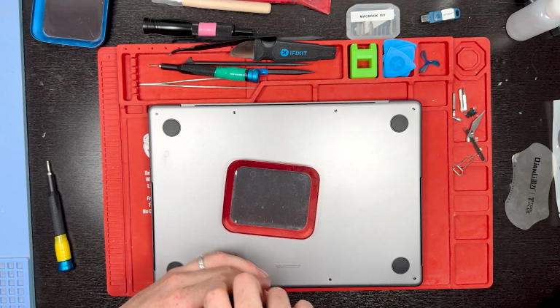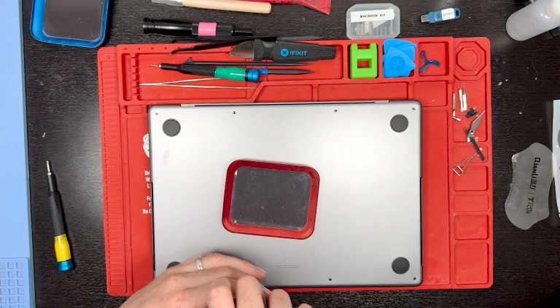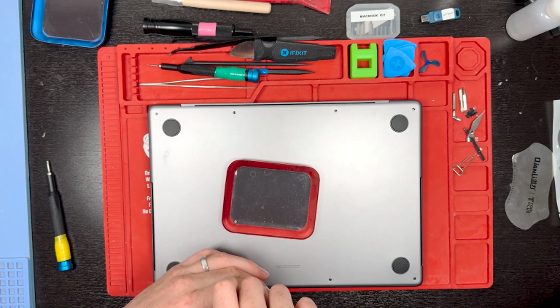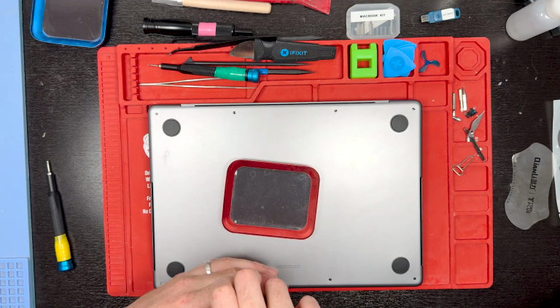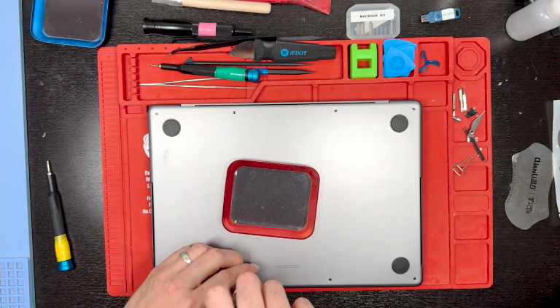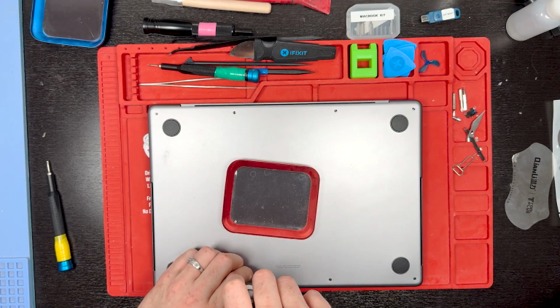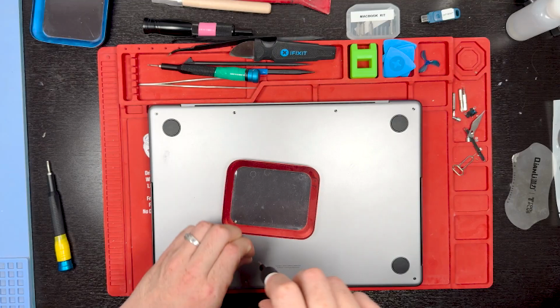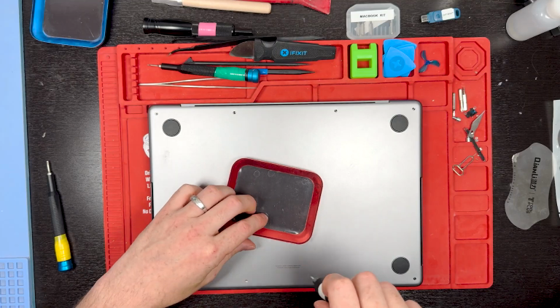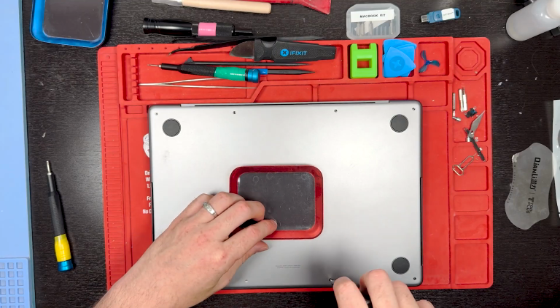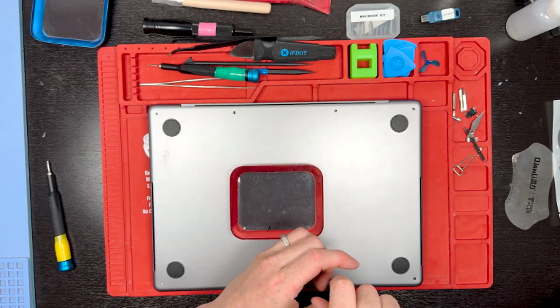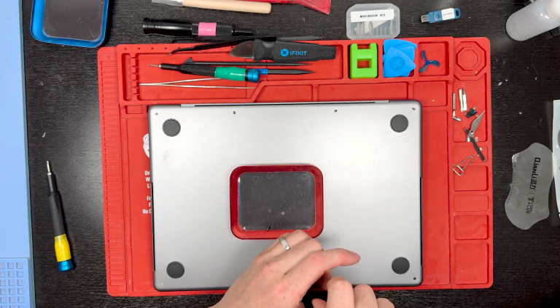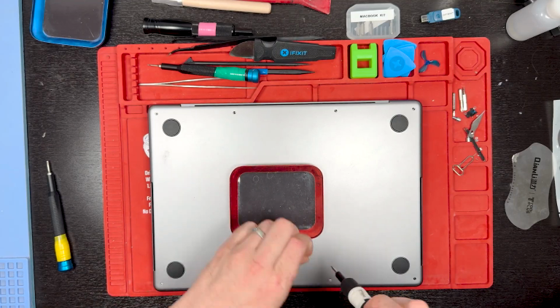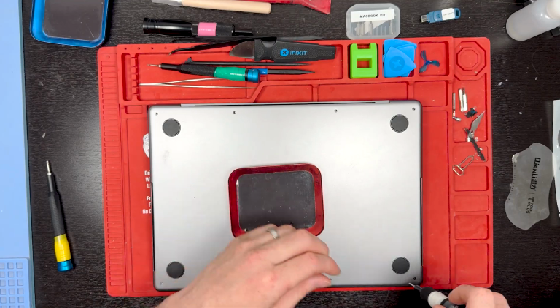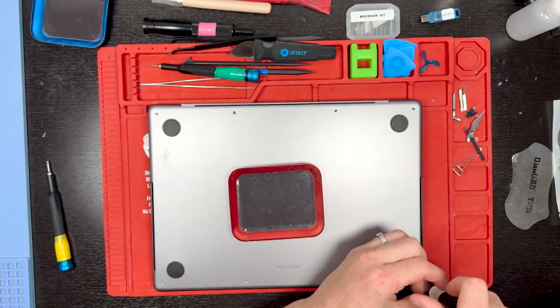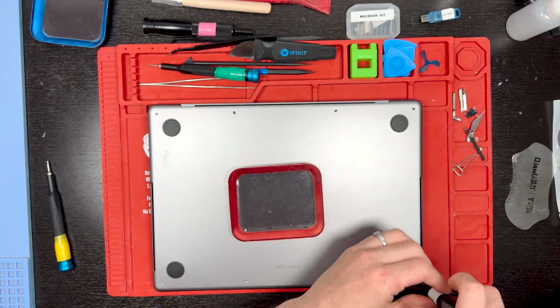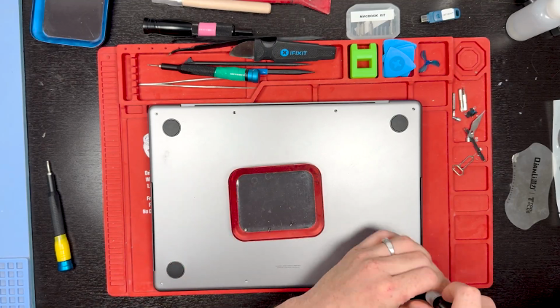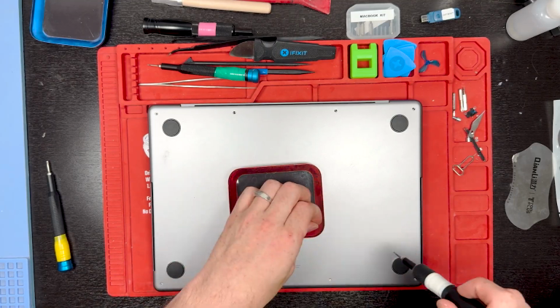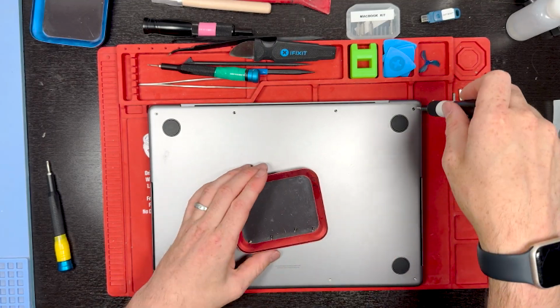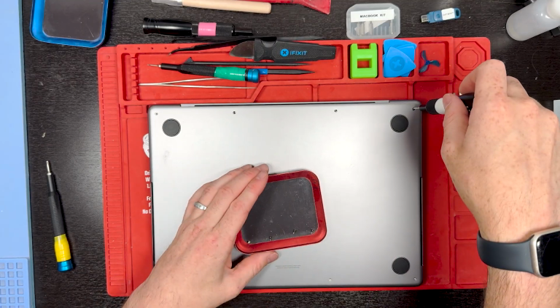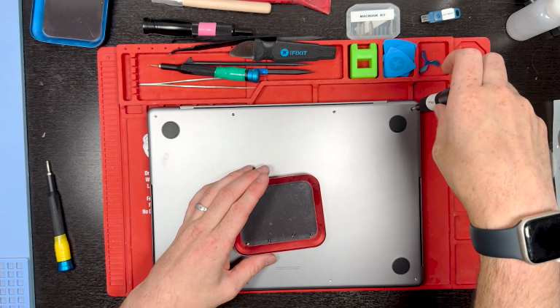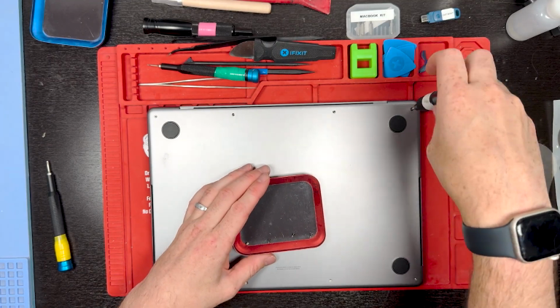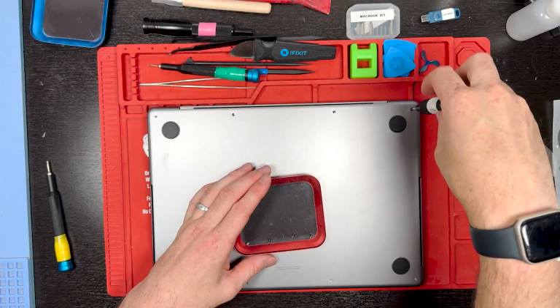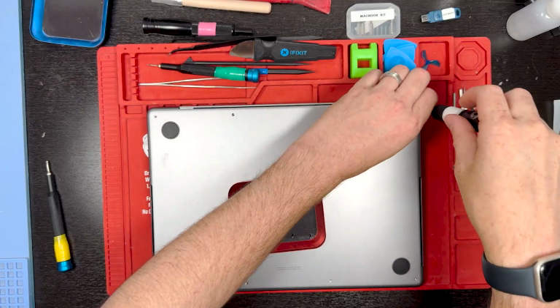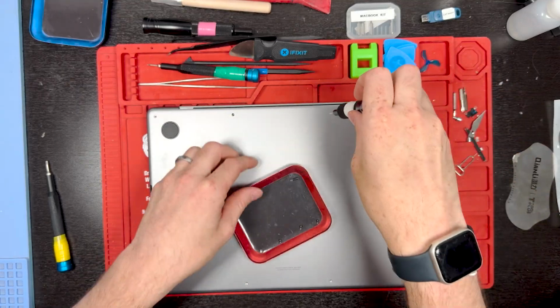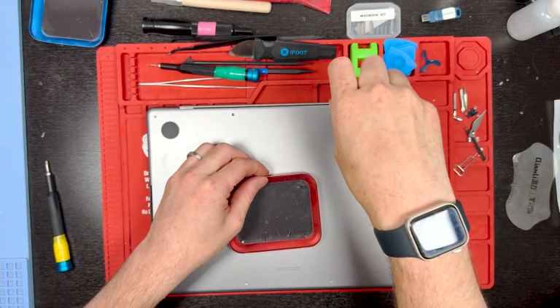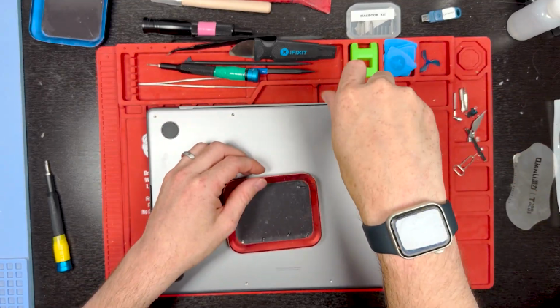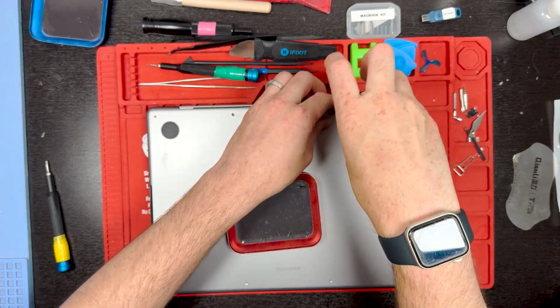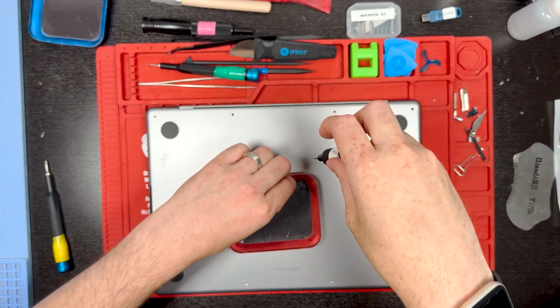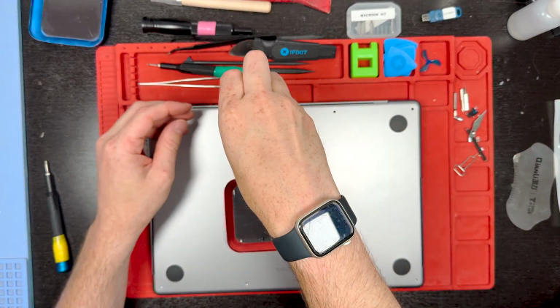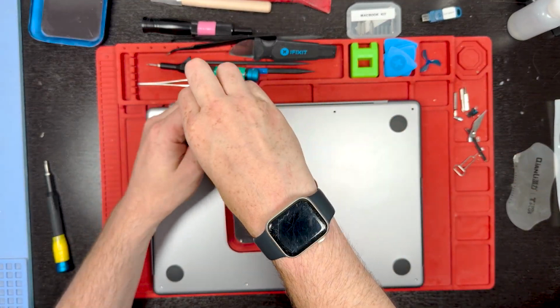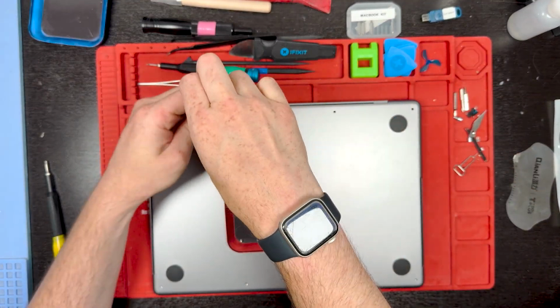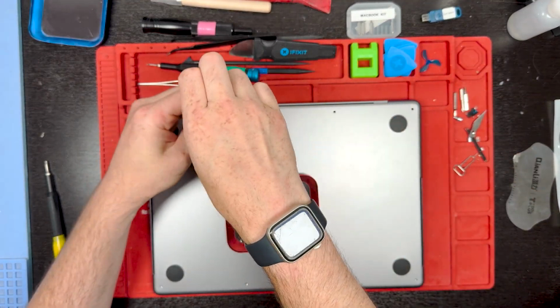Grab your 4PL screwdriver and remove all the screws from the bottom. If you're using an iFixit kit to remove the screws from the bottom, you can use a P5 screwdriver bit.